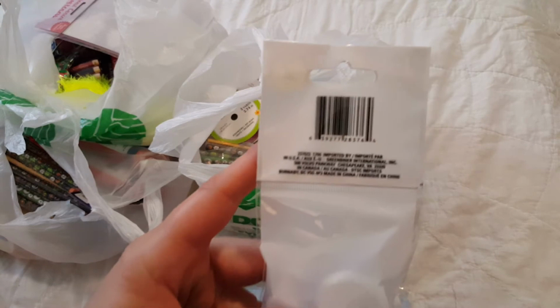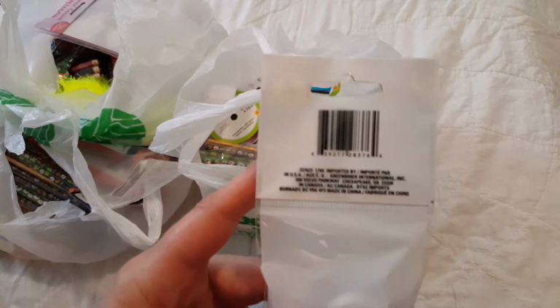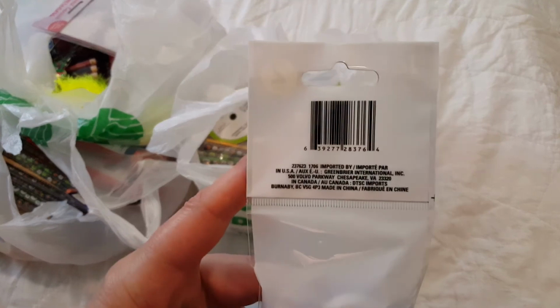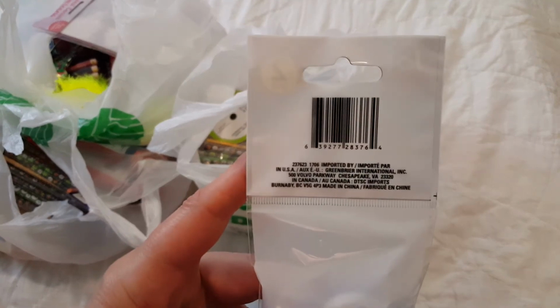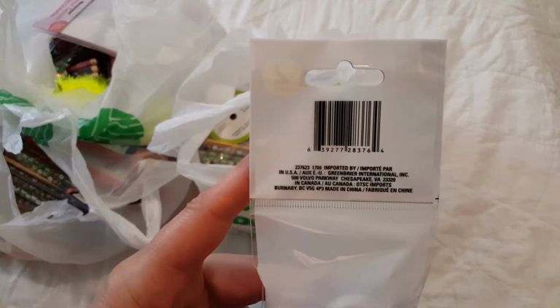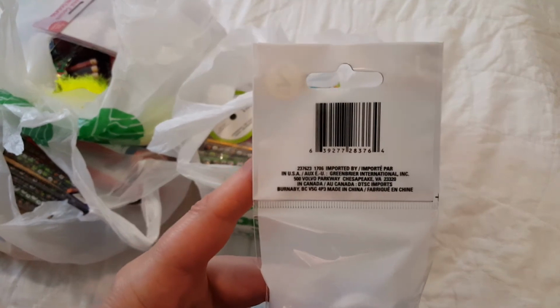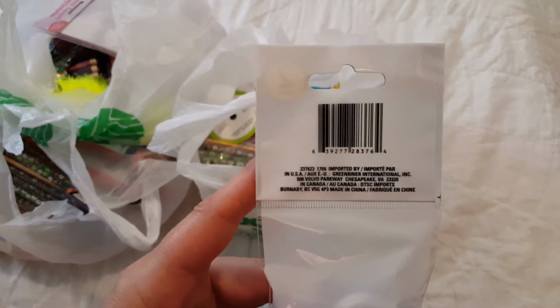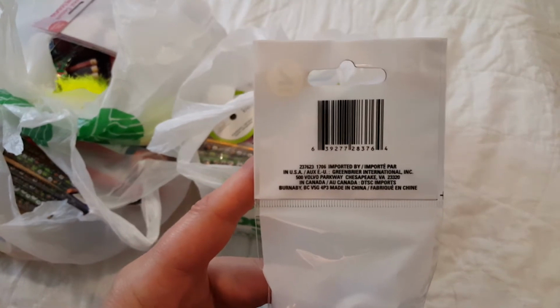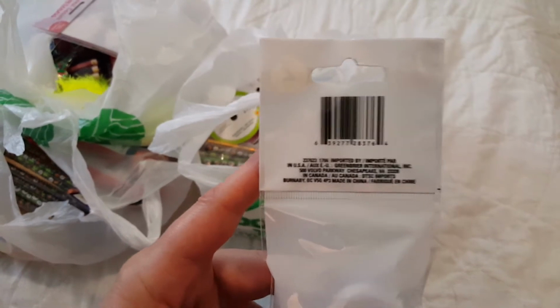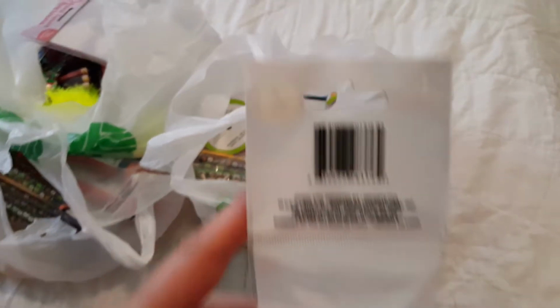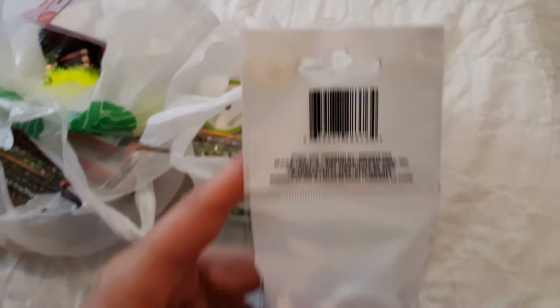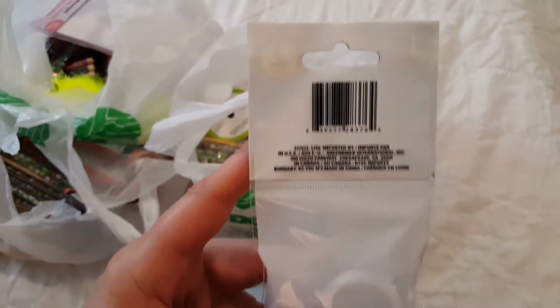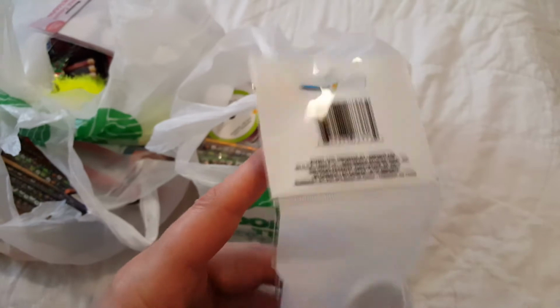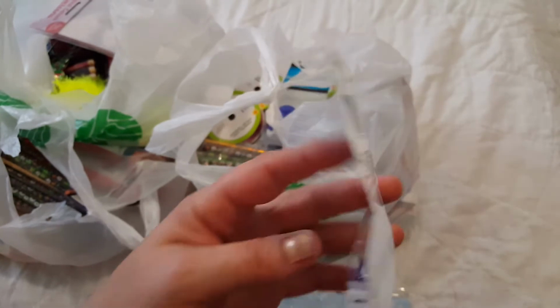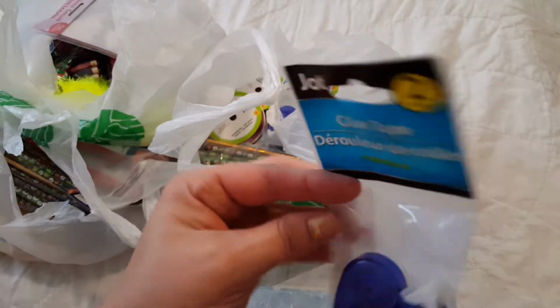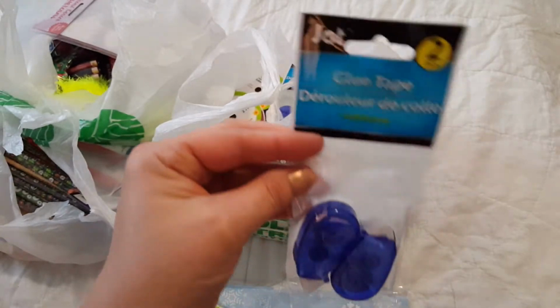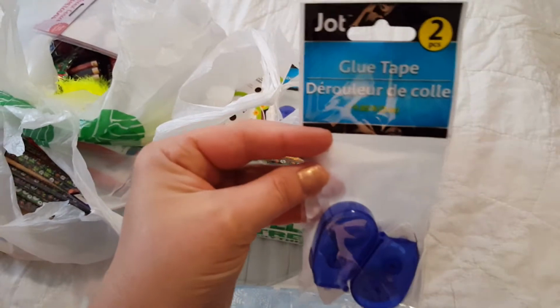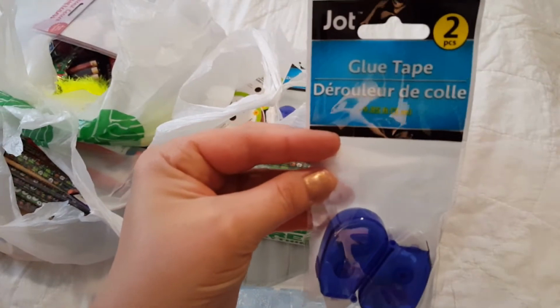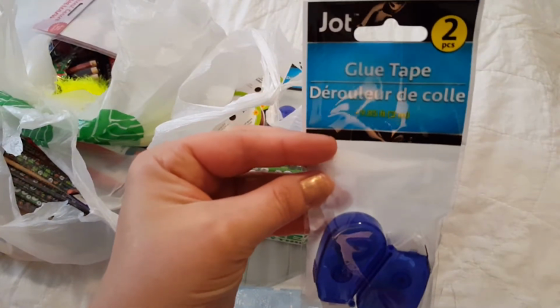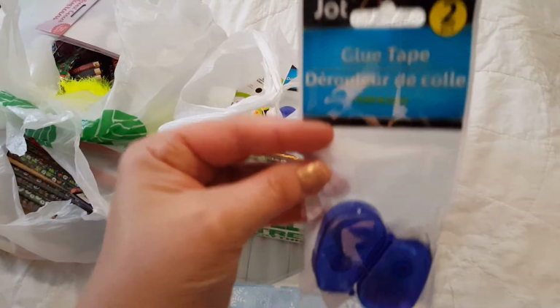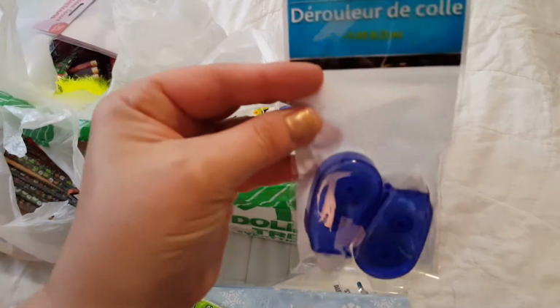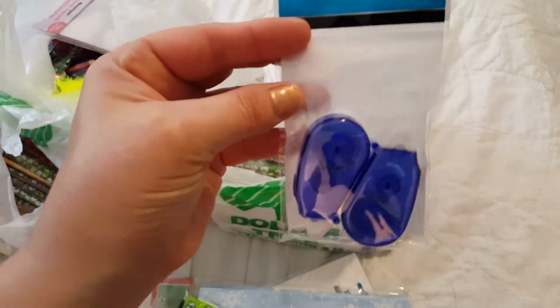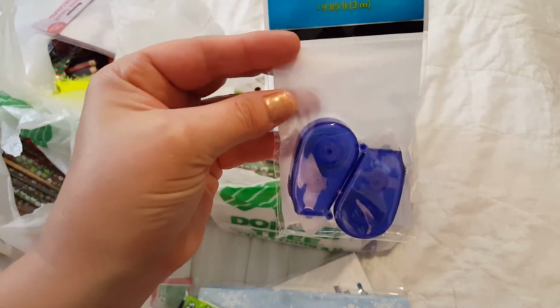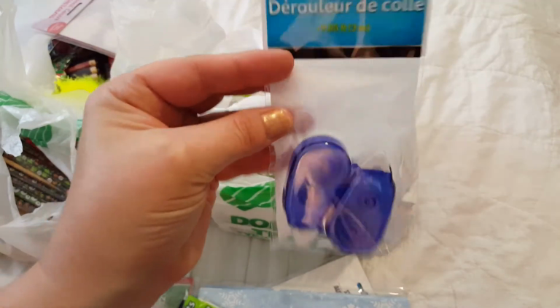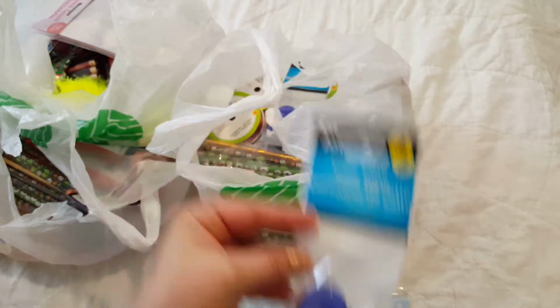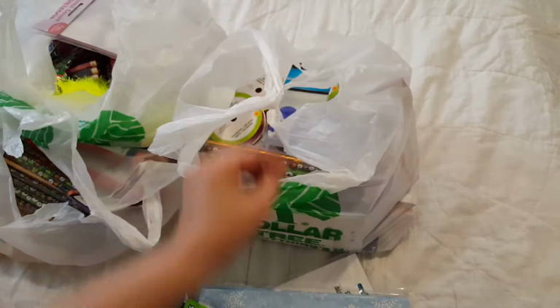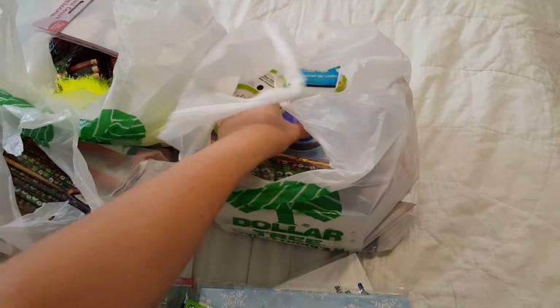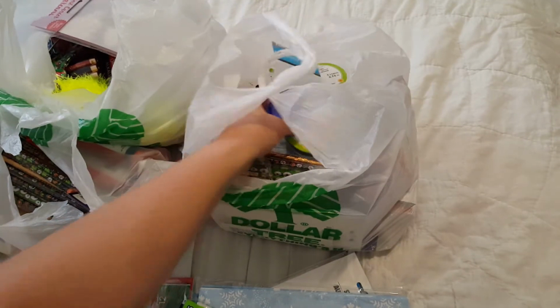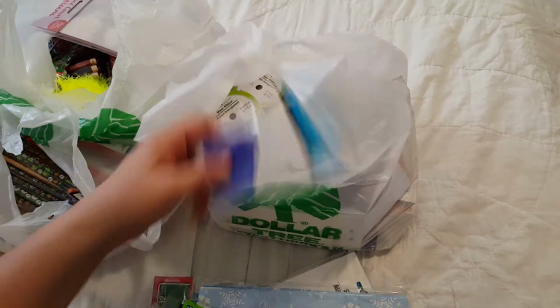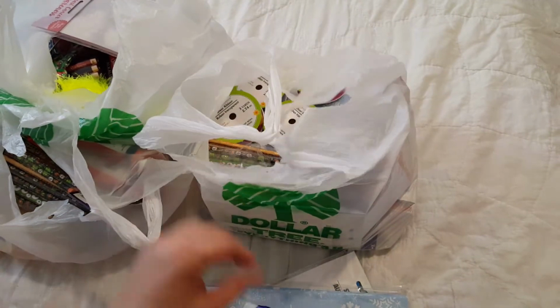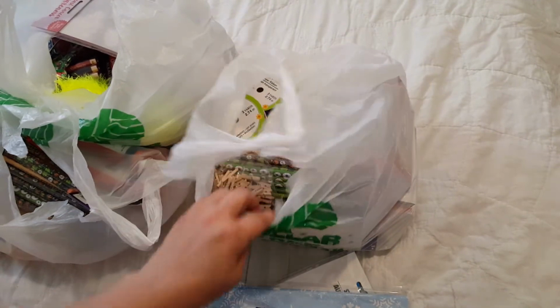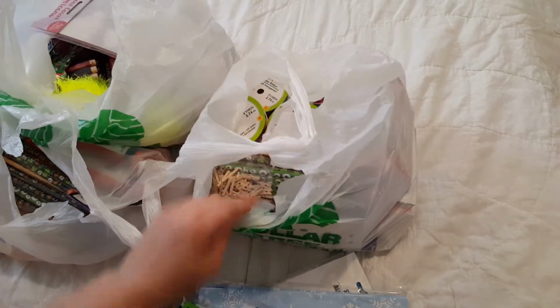I got these little double-sided tape runner things — glue tape is what it's called. There's two. It's Jot brand. I got two of those.